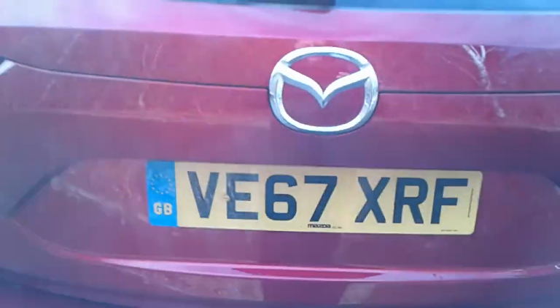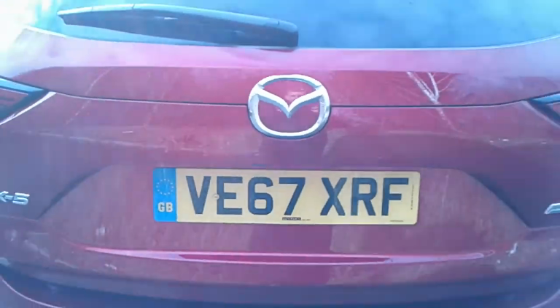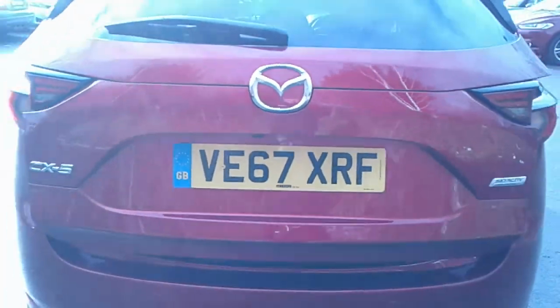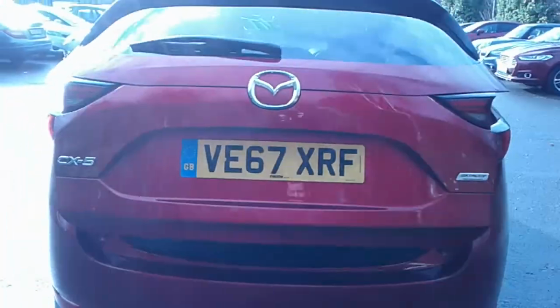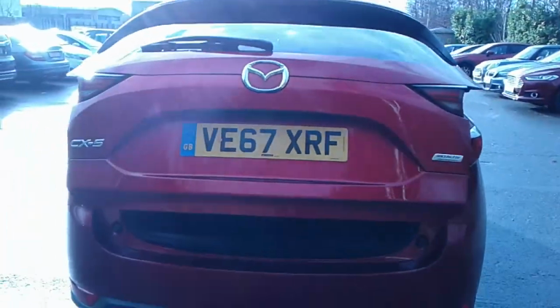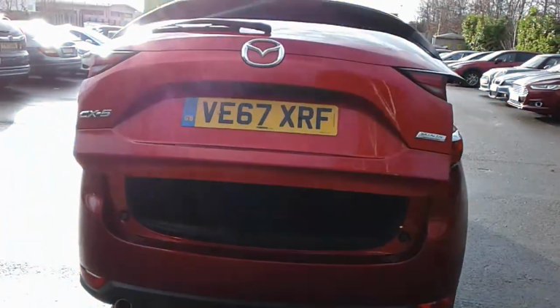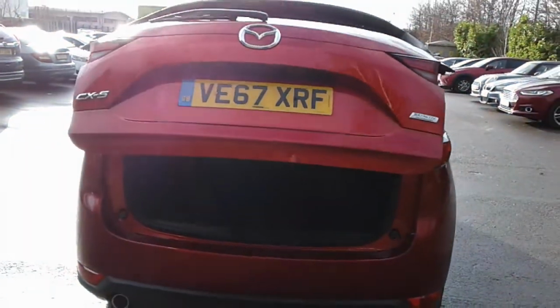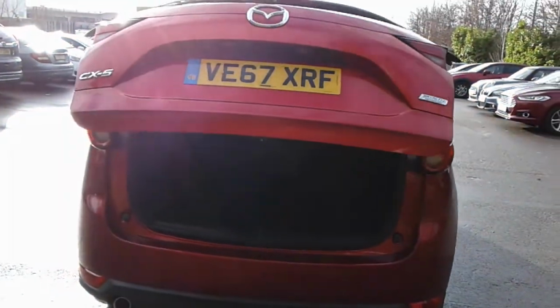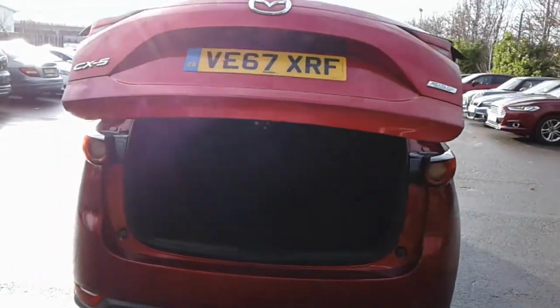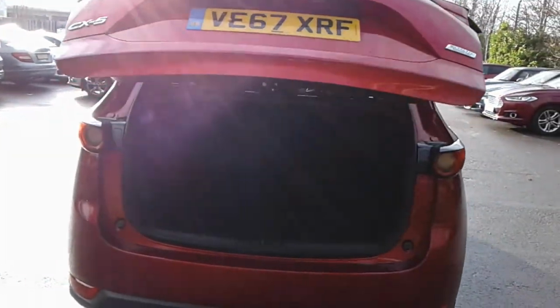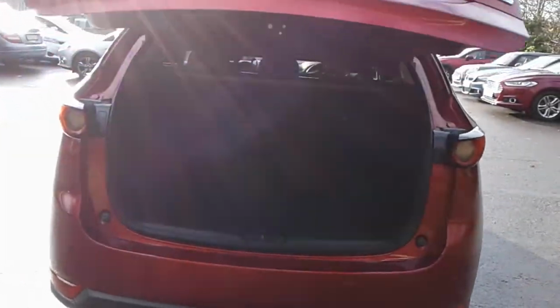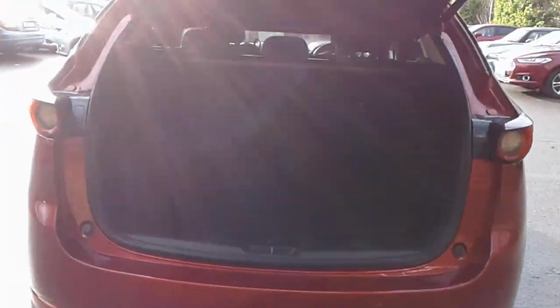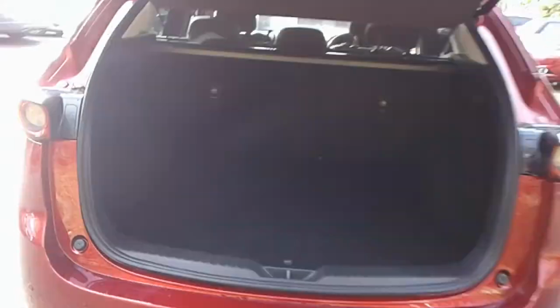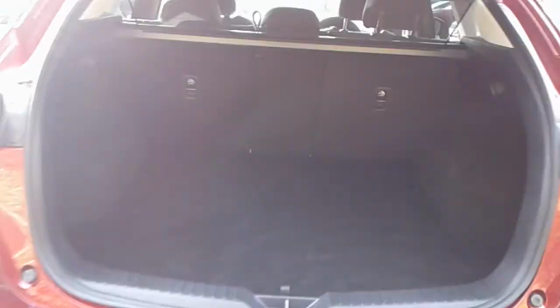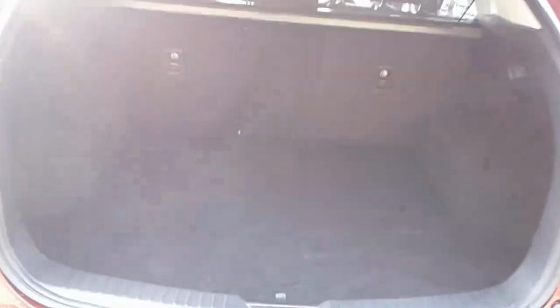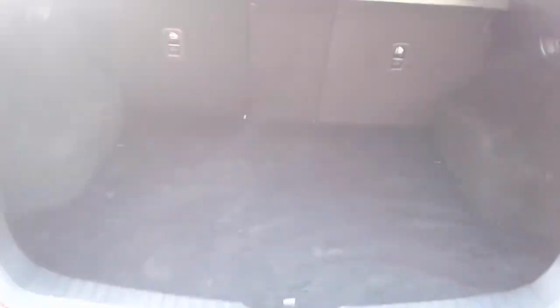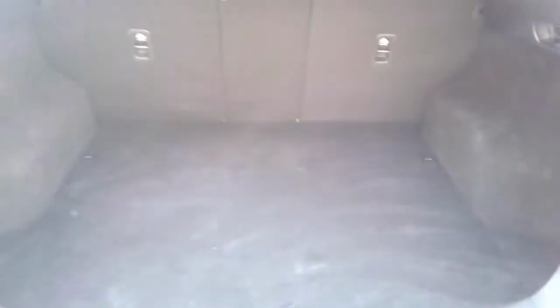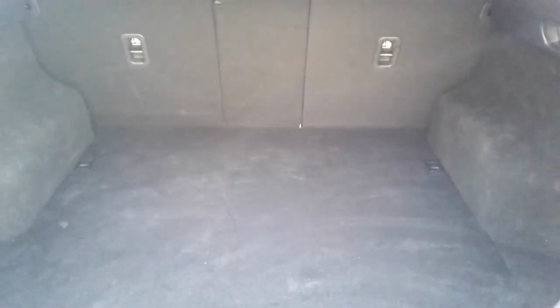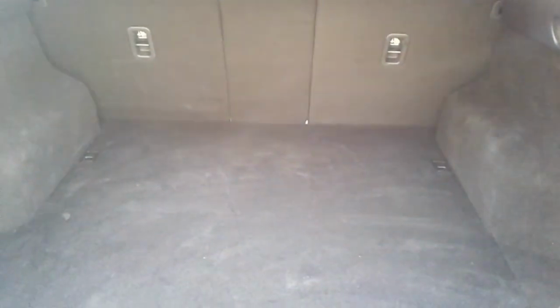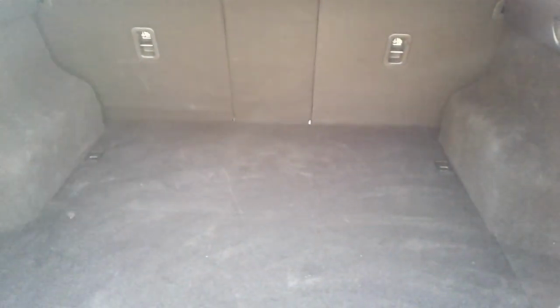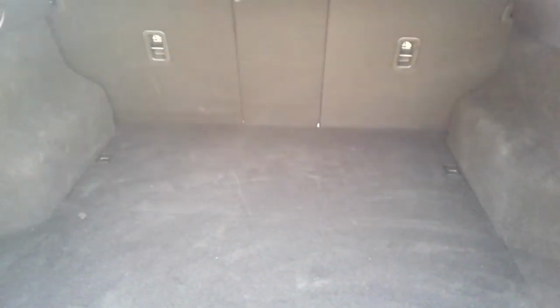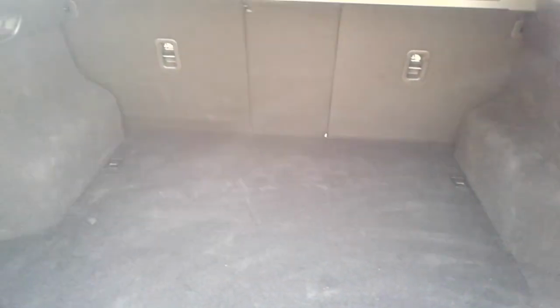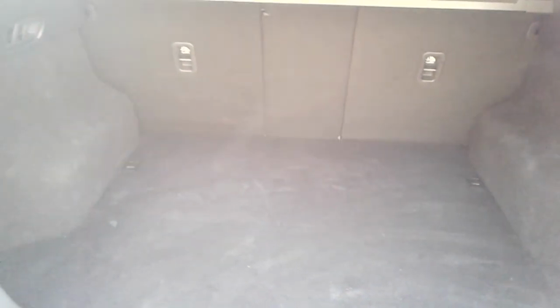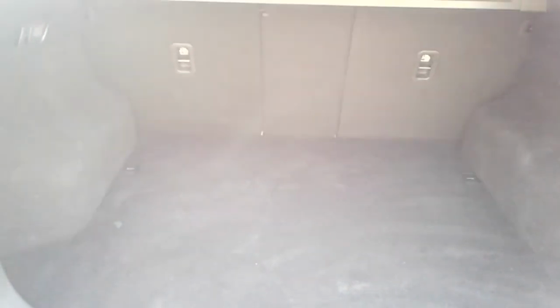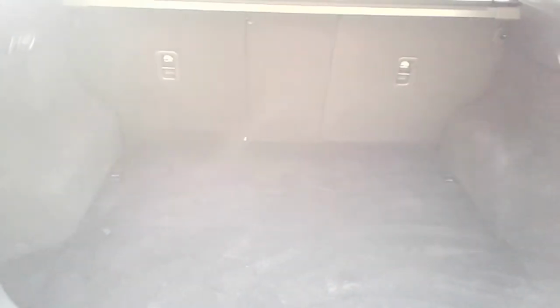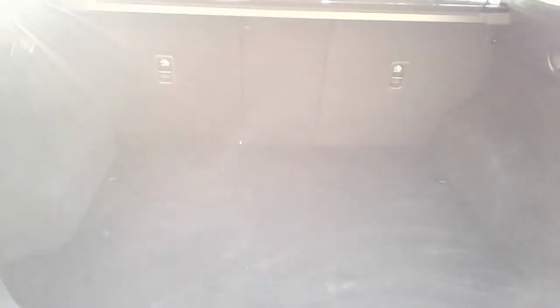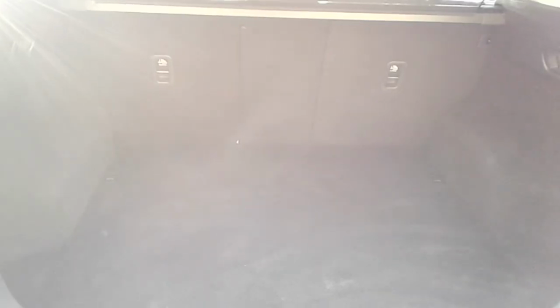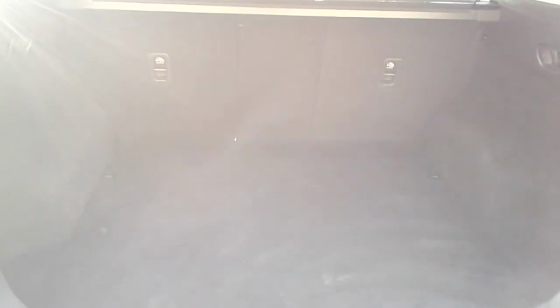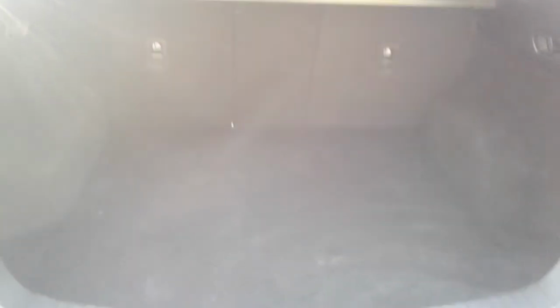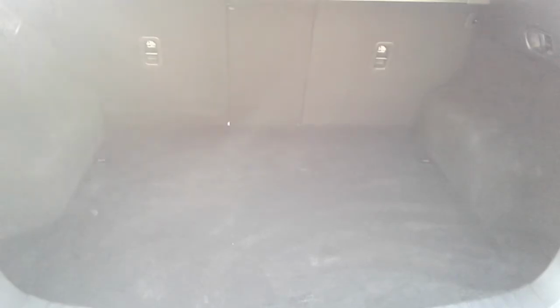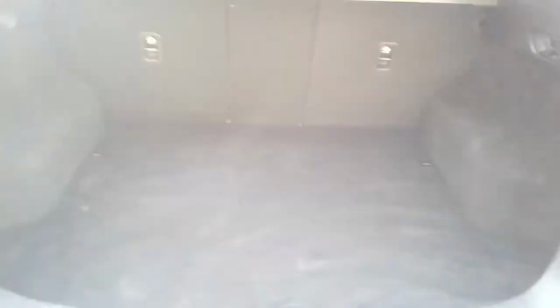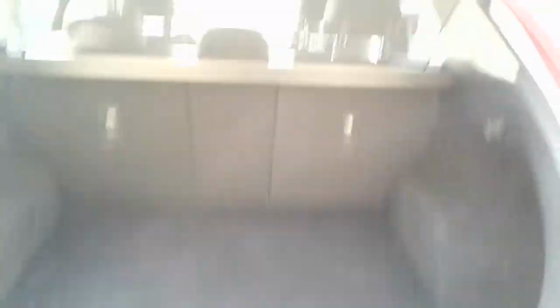It is an electric boot, and there is a large boot in the CX-5 — plenty of room for the weekly shopping. If you do need more space, the seats do split and fold.